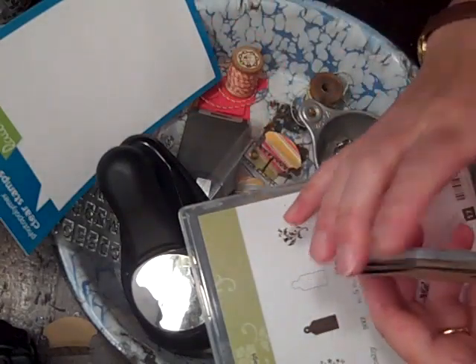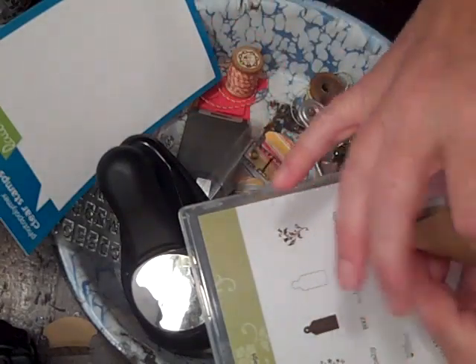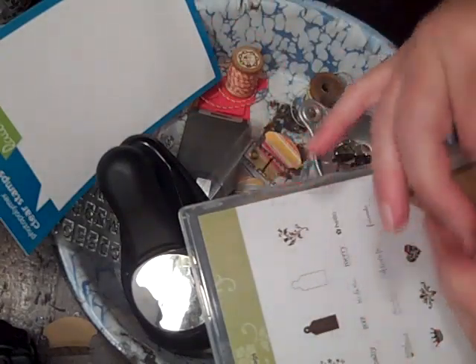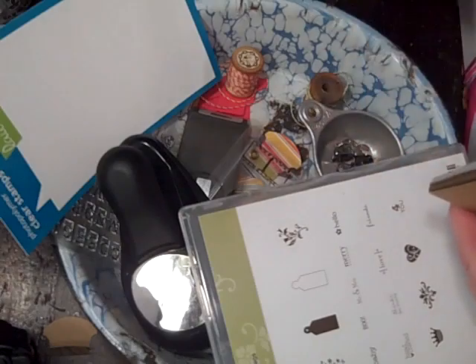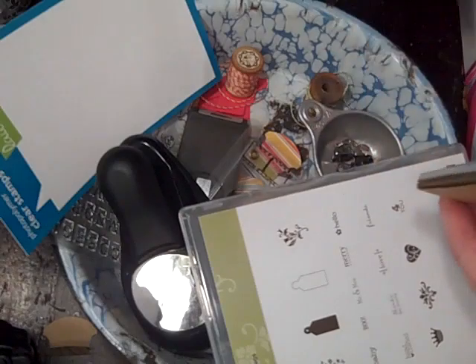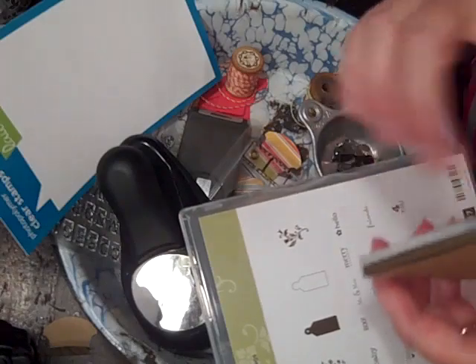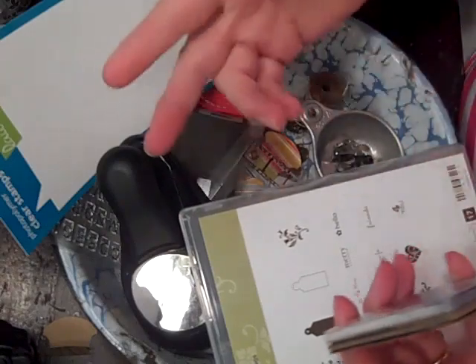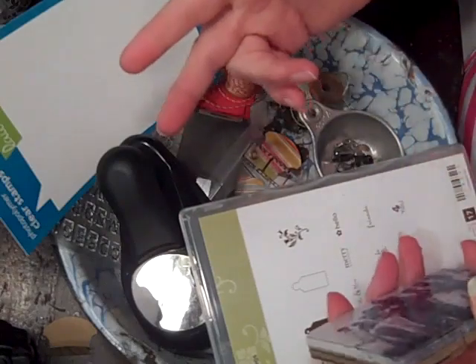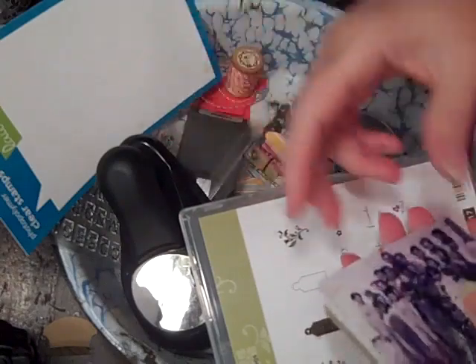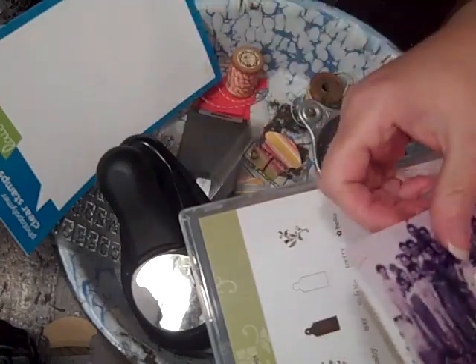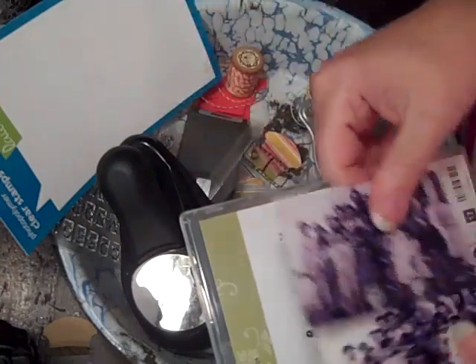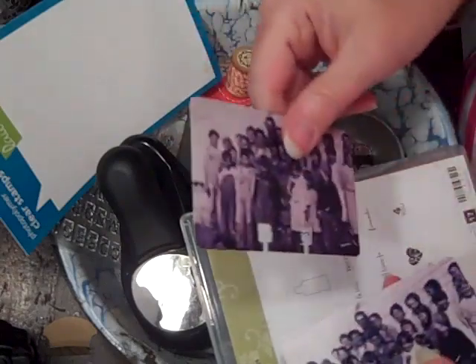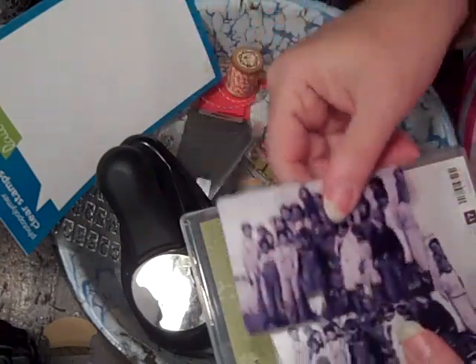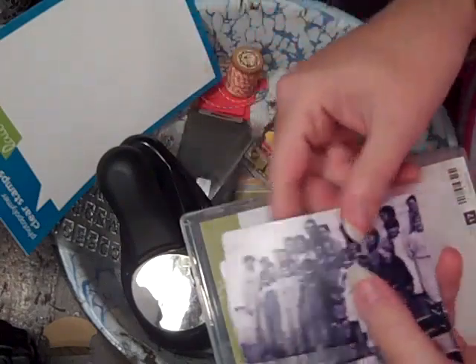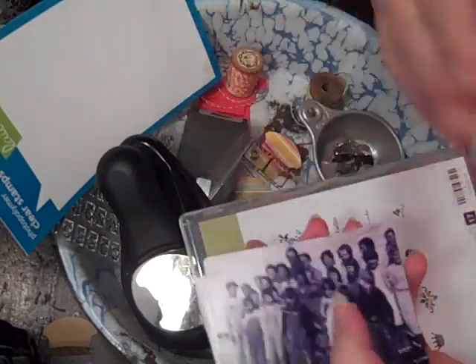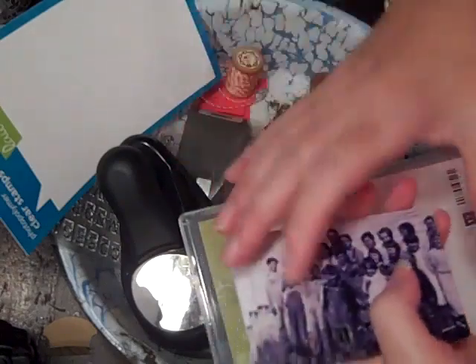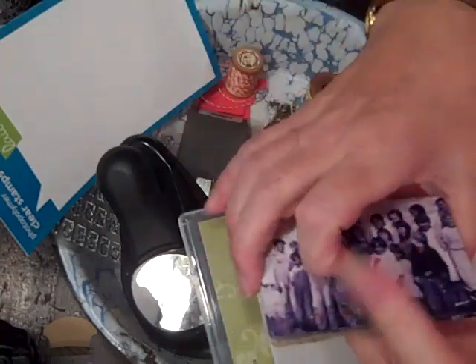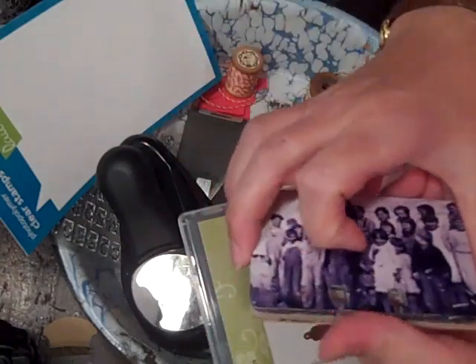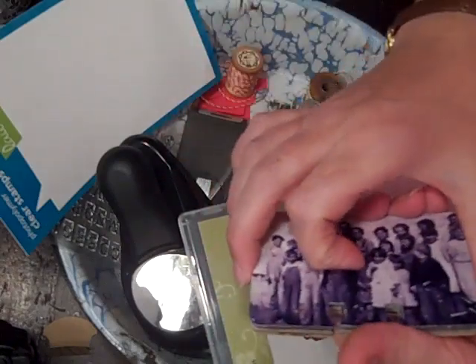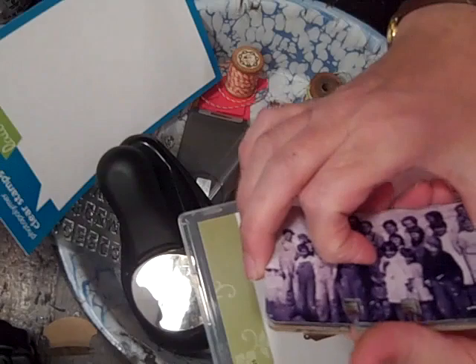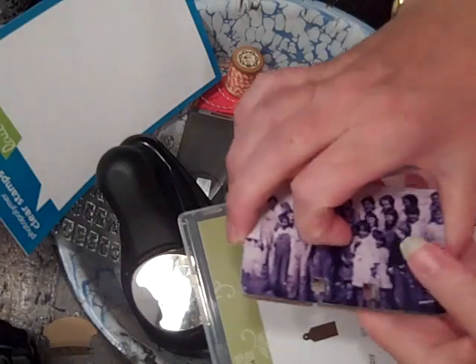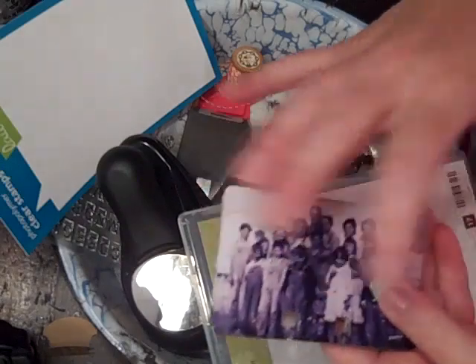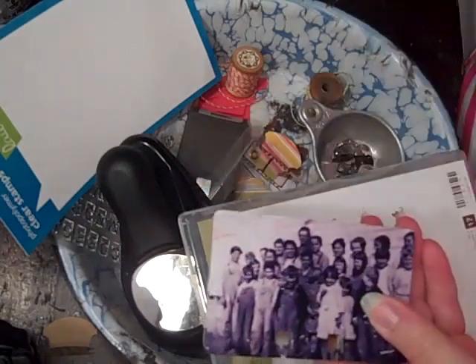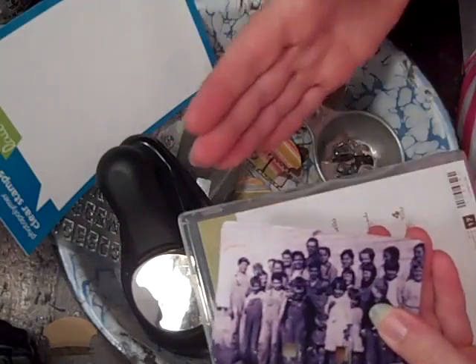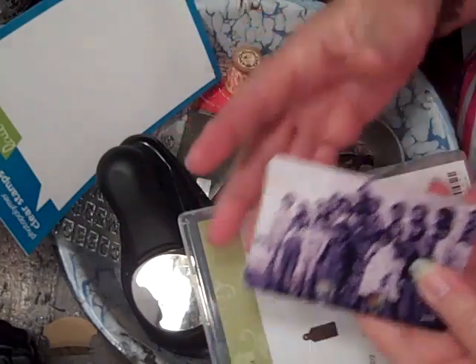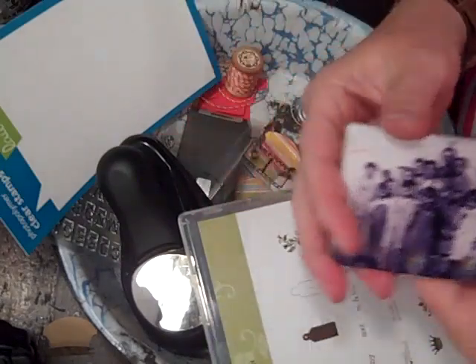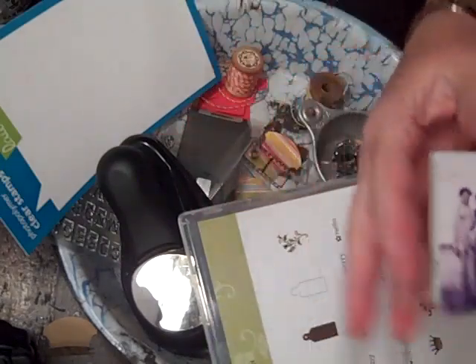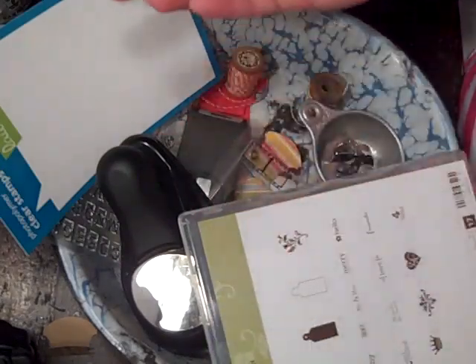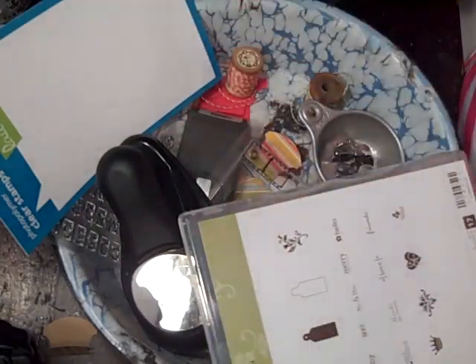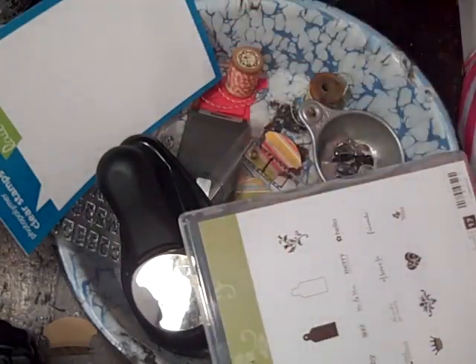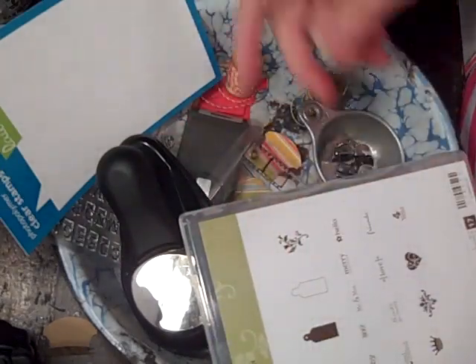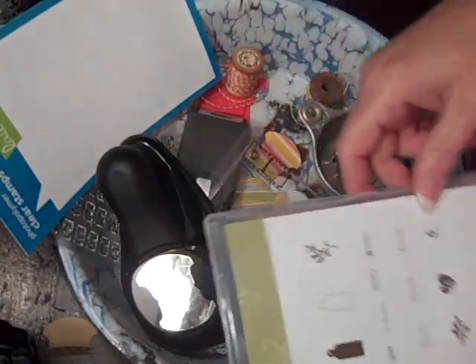We're not supposed to put names and addresses, we just send that along. Because after a while when we get so many, if we get the same person's name, well, we don't need it more than once.